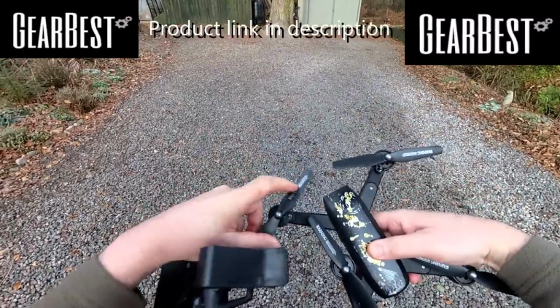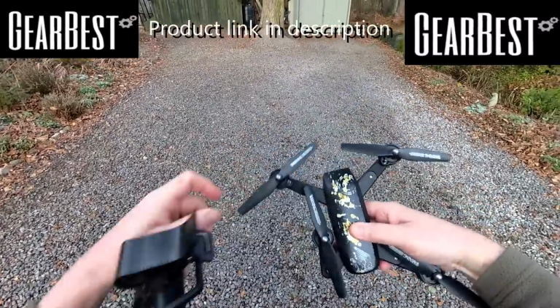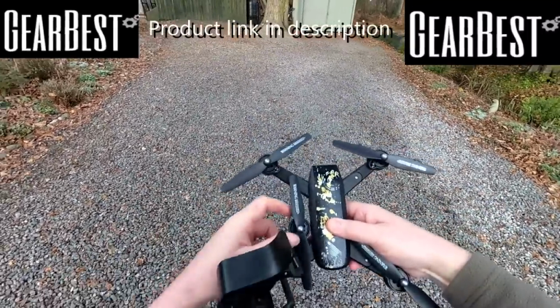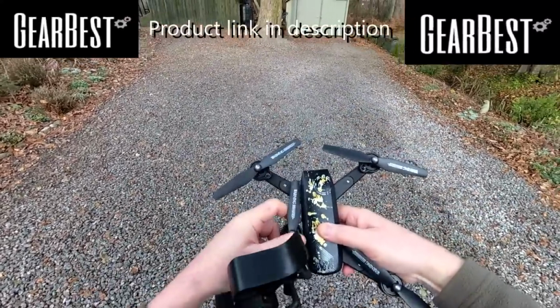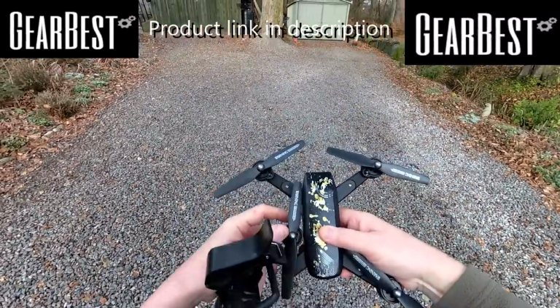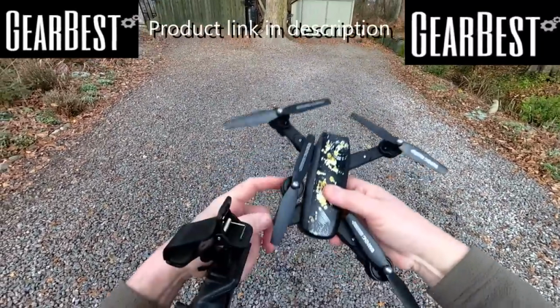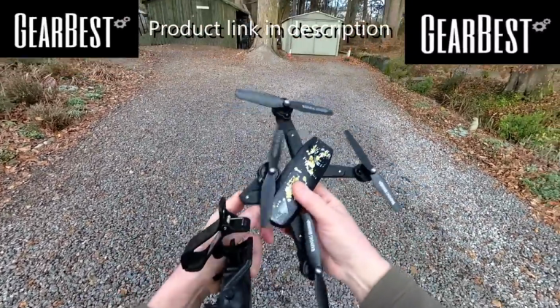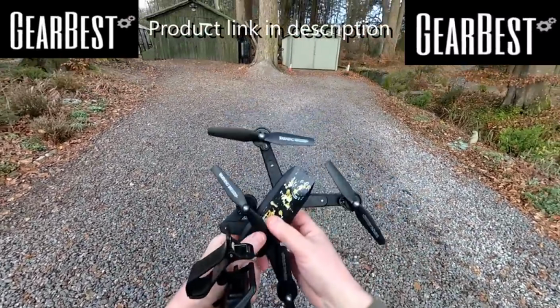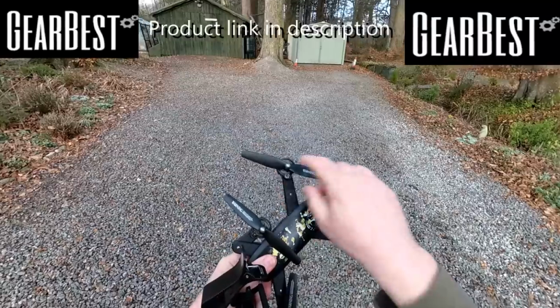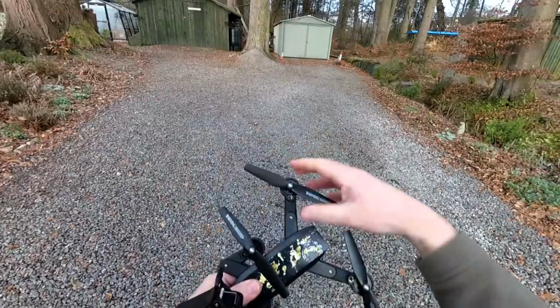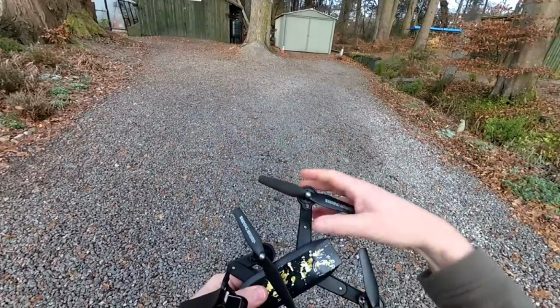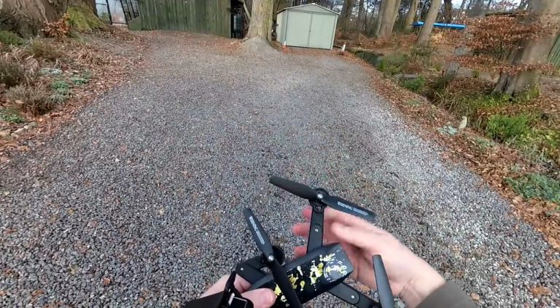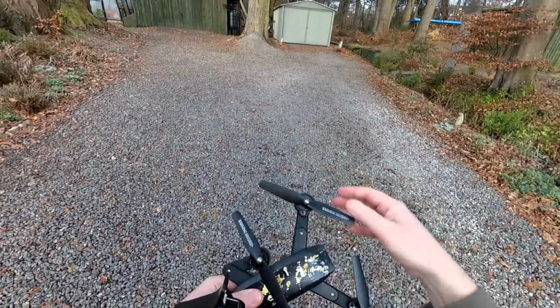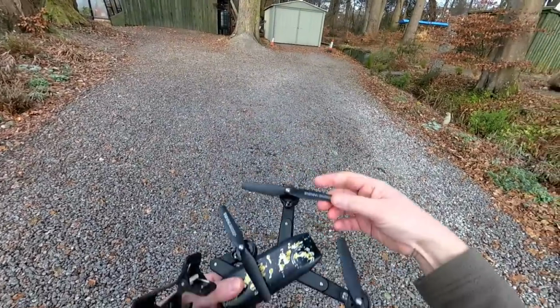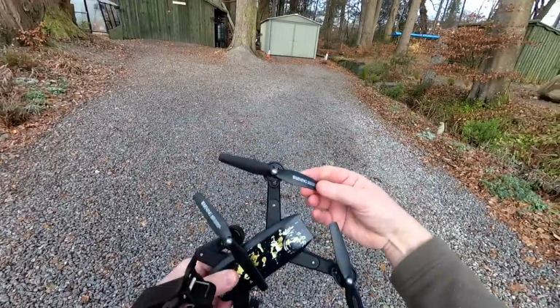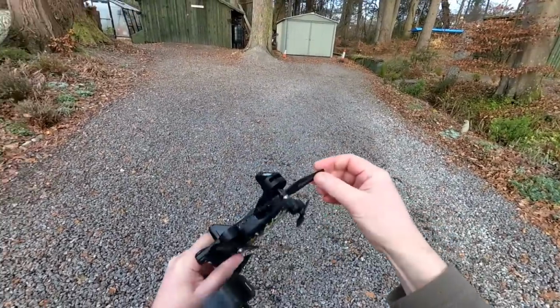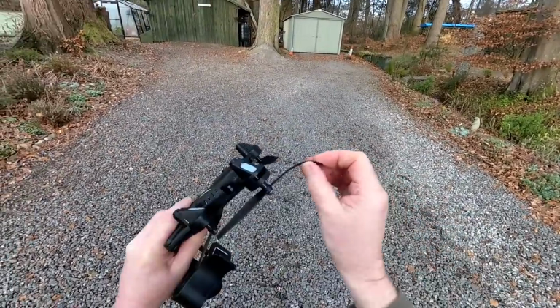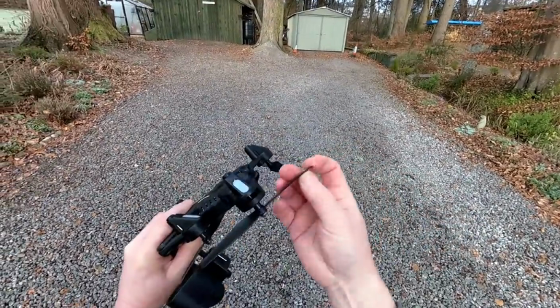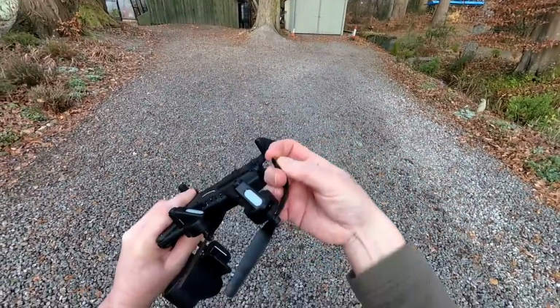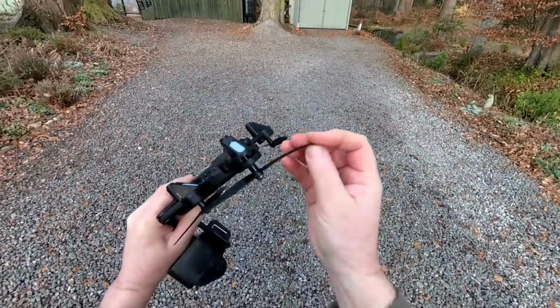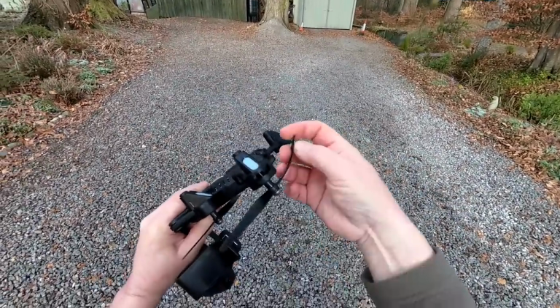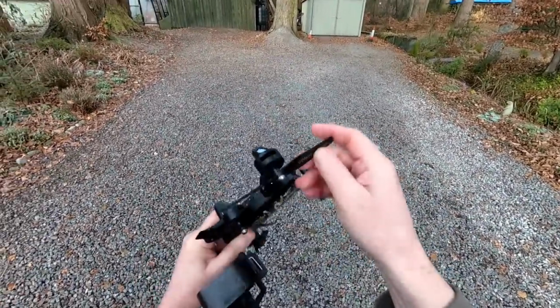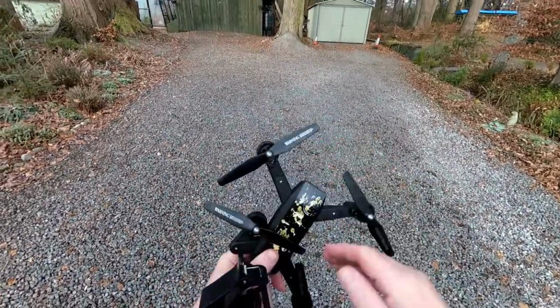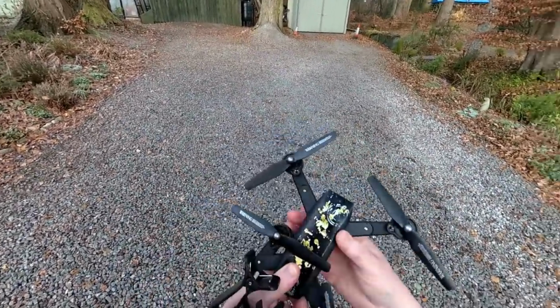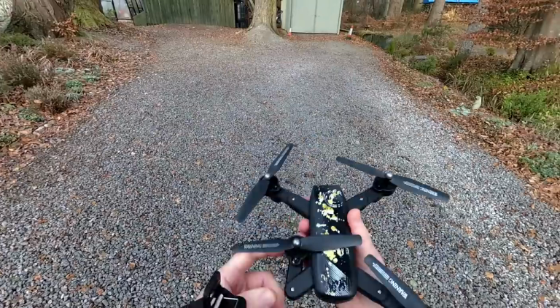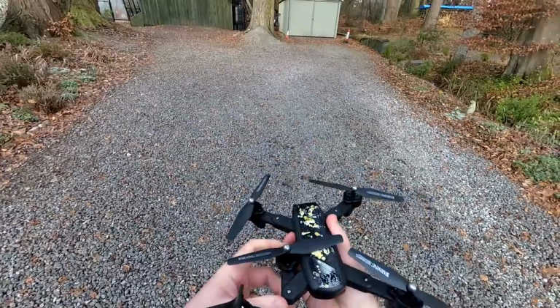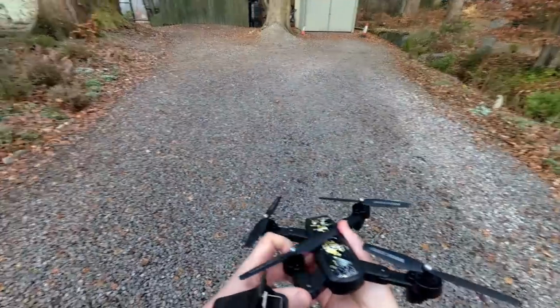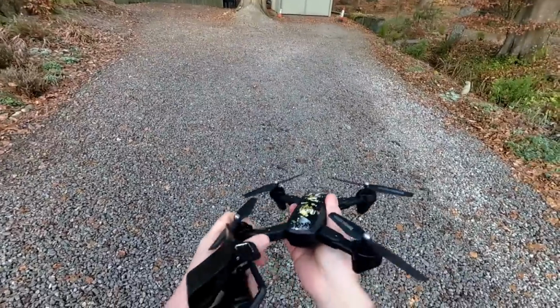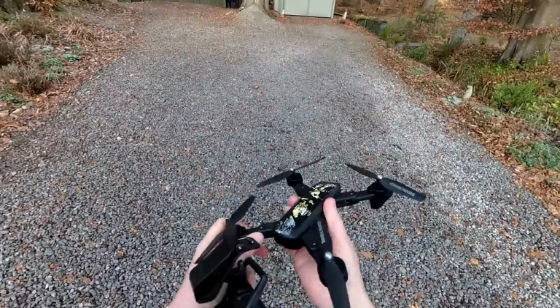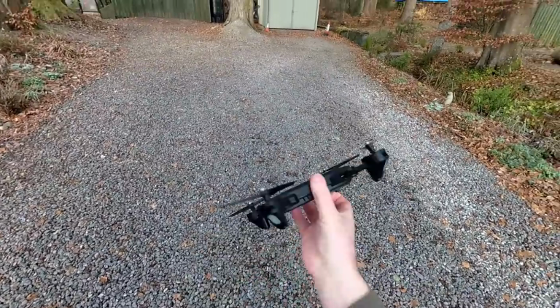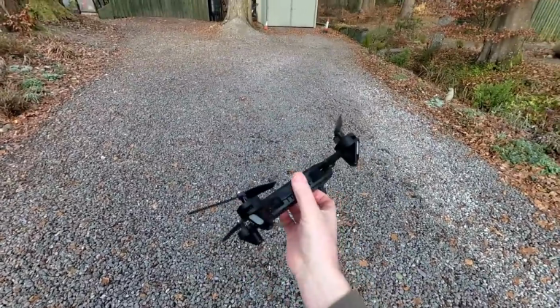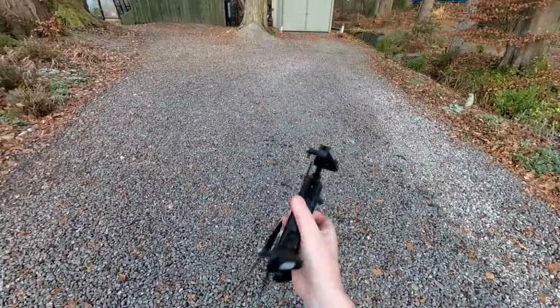This one hasn't got the folding props, as you can clearly see — it's just got the ordinary props on it — but they are quite flexible, so I don't think you'd do a lot of damage on anything. It's not going to be a powerful quad by any means.